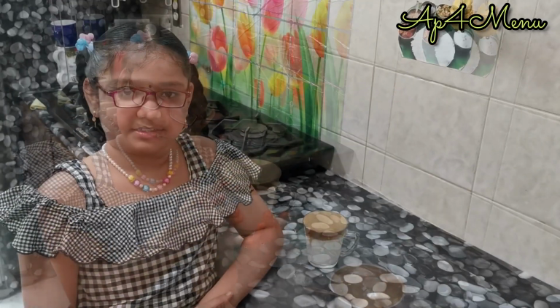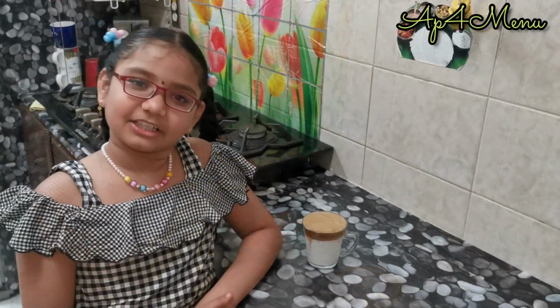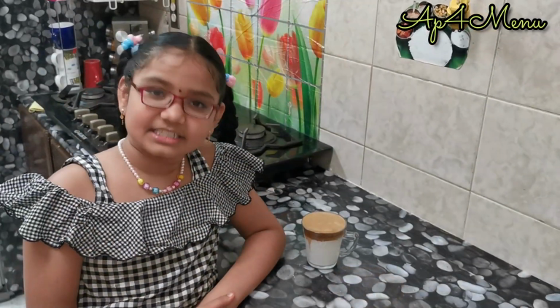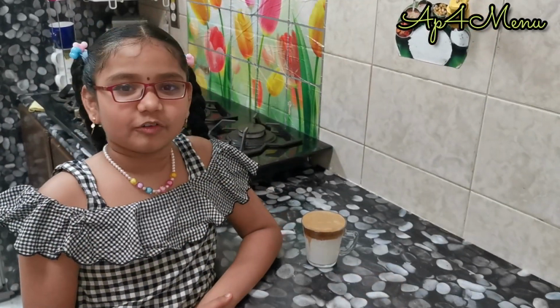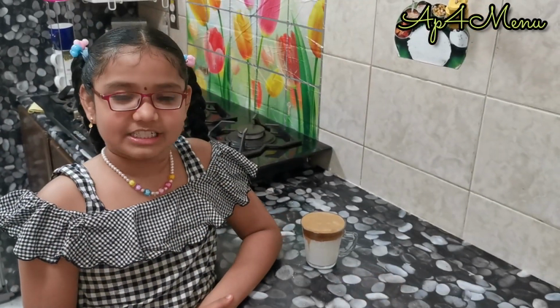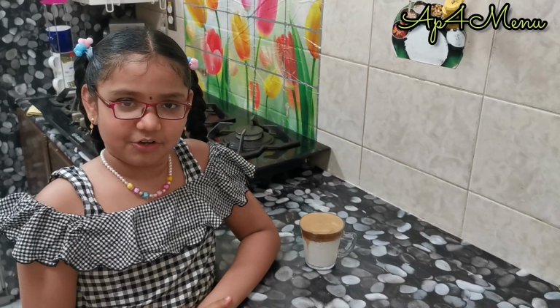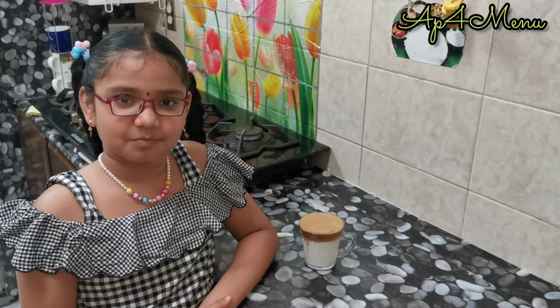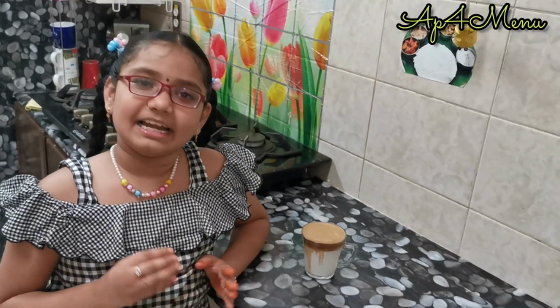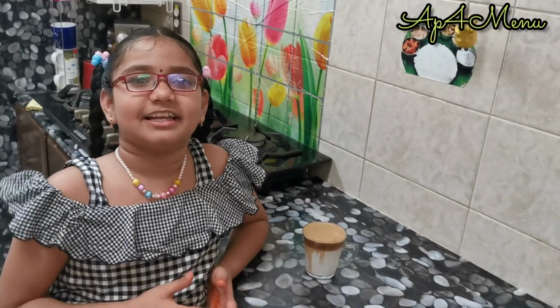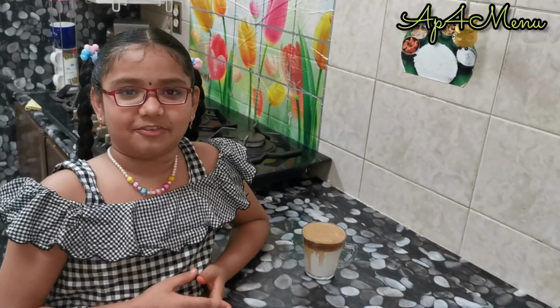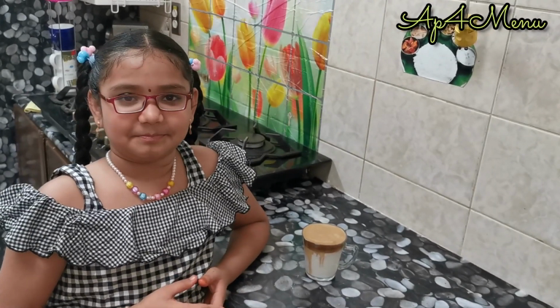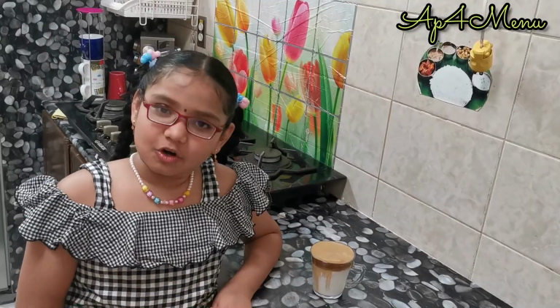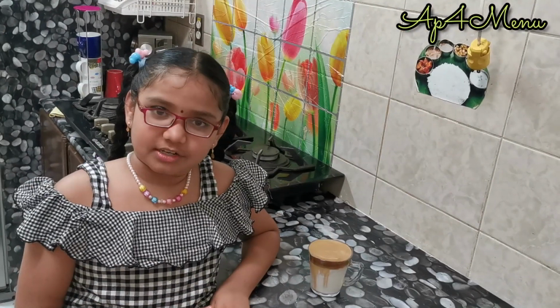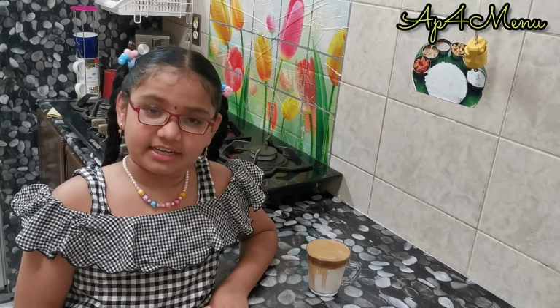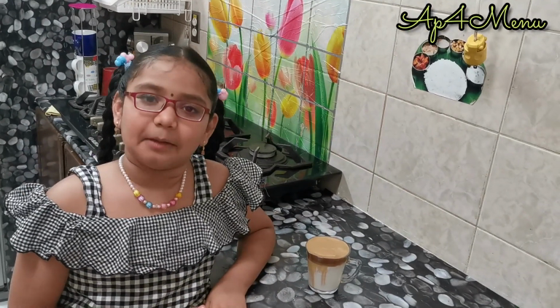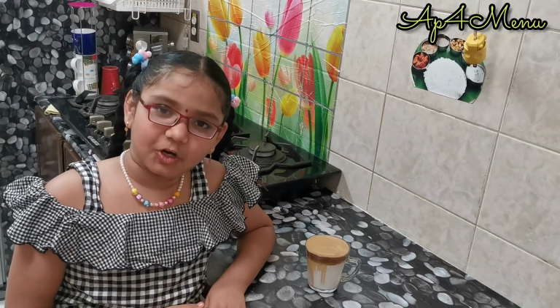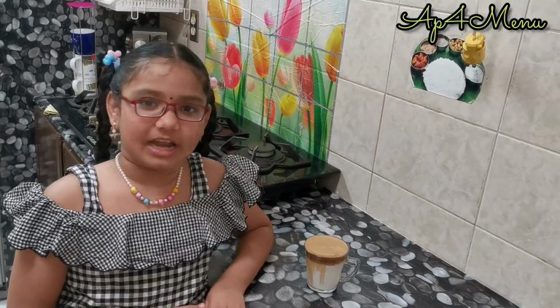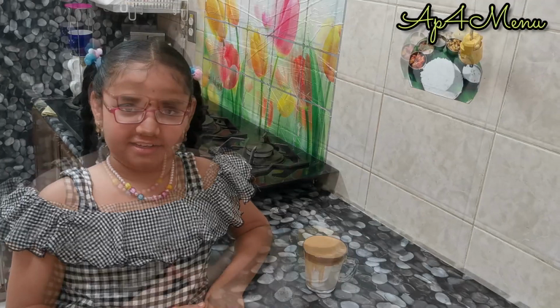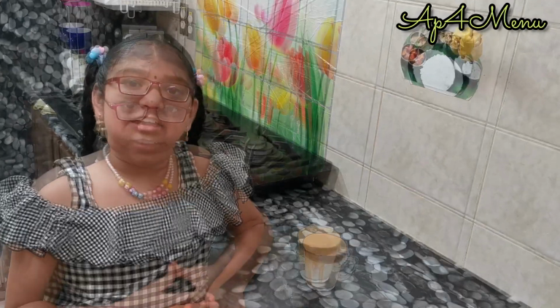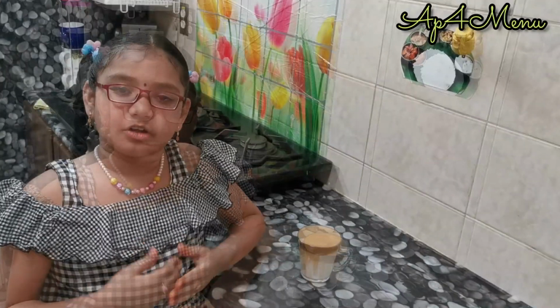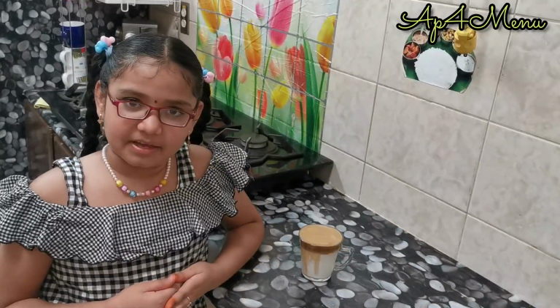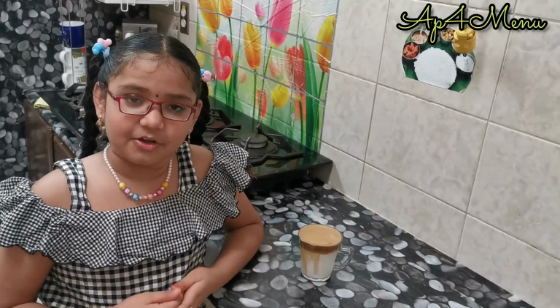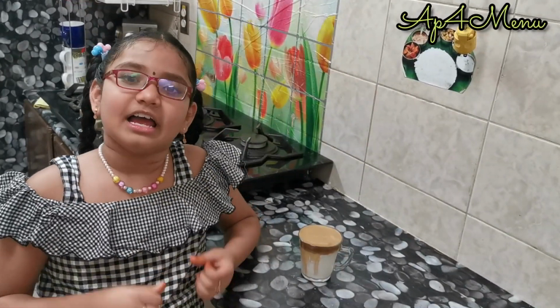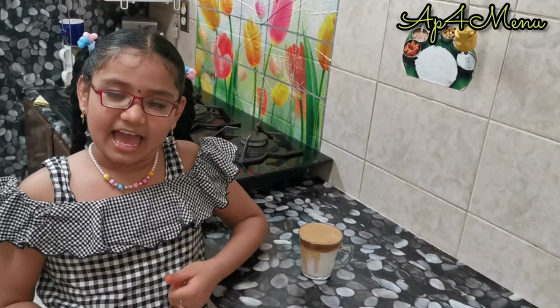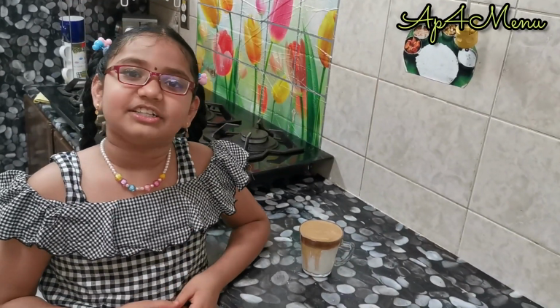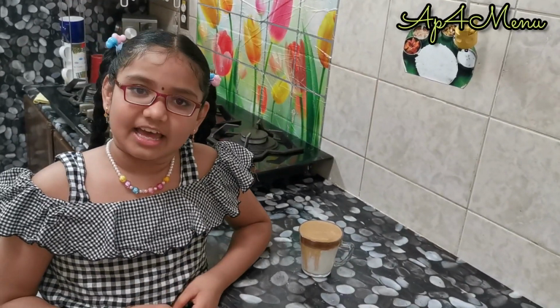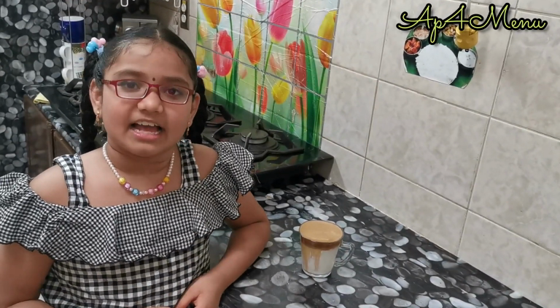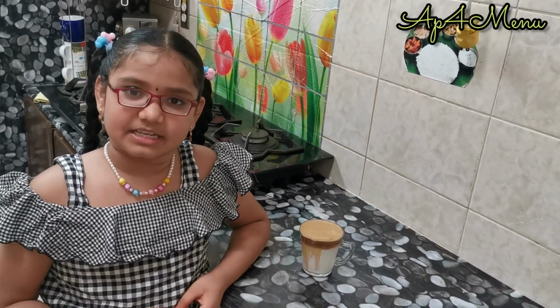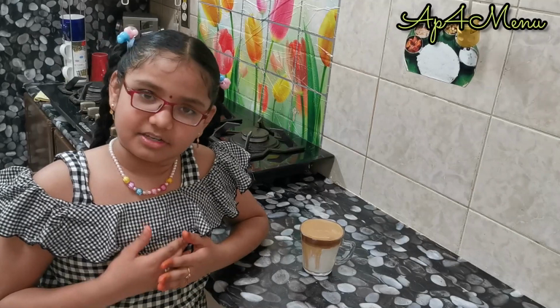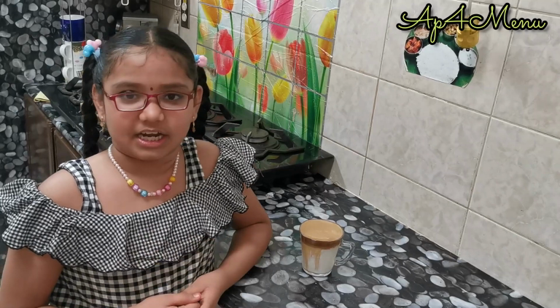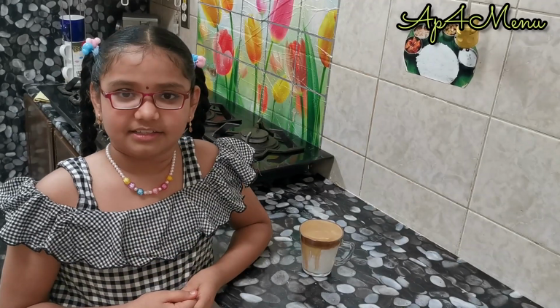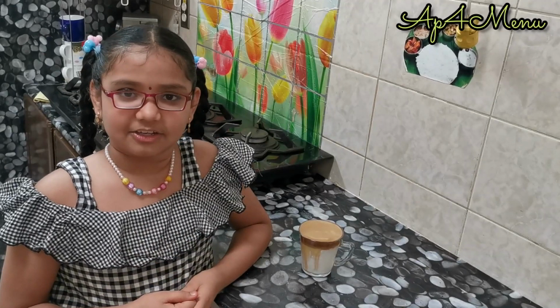Thank you guys for watching this video. I love dalgona coffee — you also try it, I am sure you will like it. If you like my video, like, share and subscribe to our channel. Thank you!